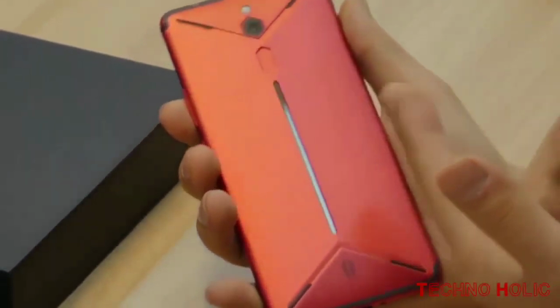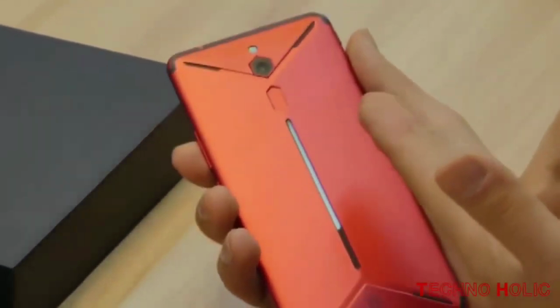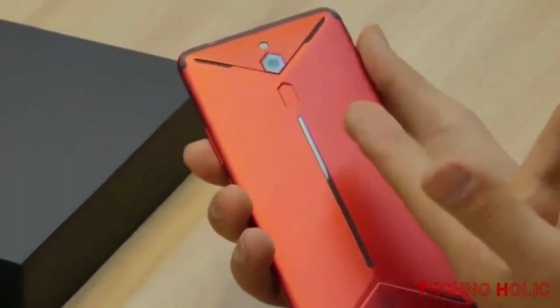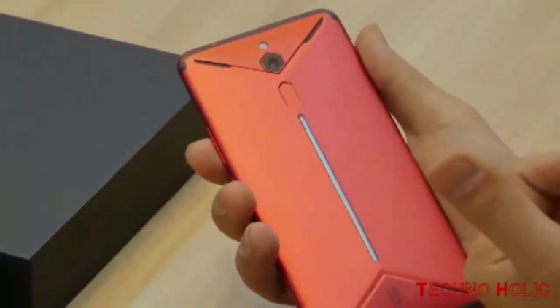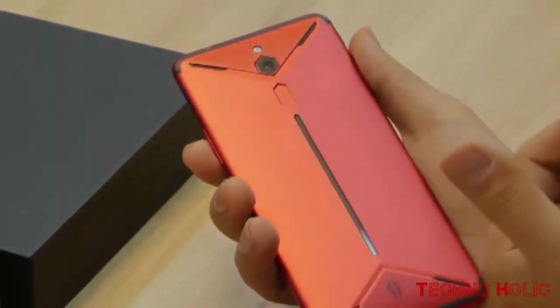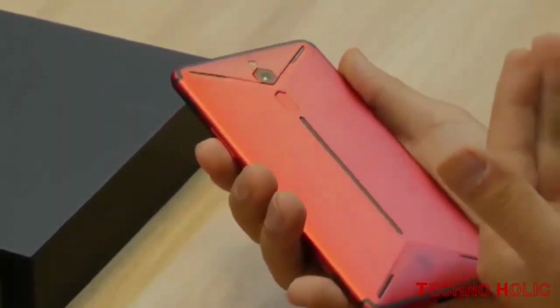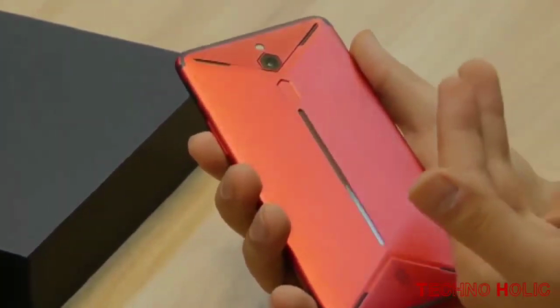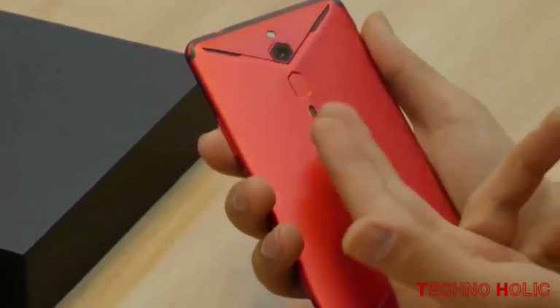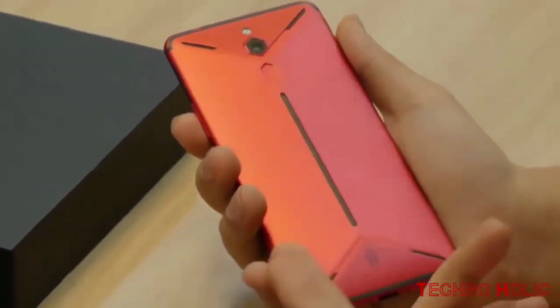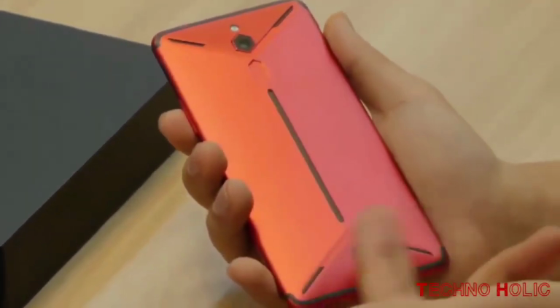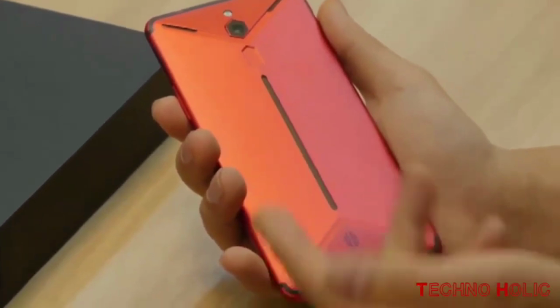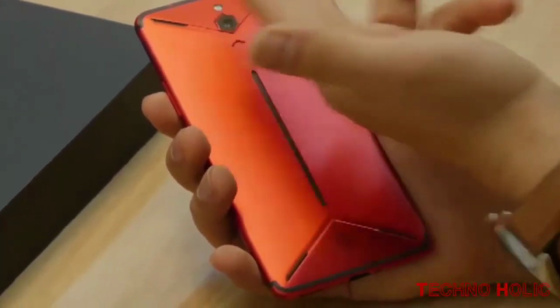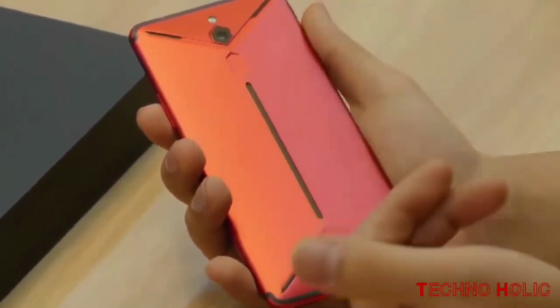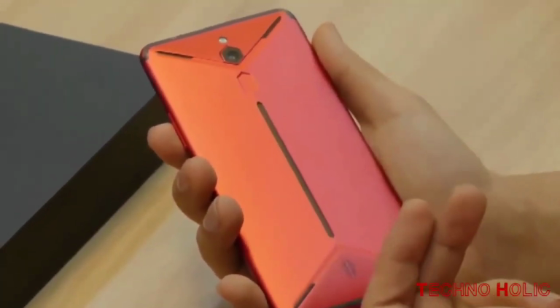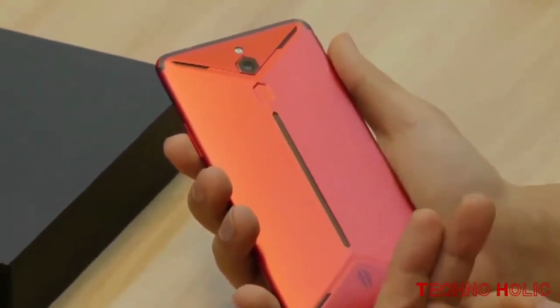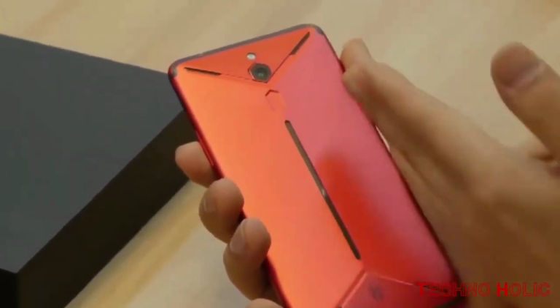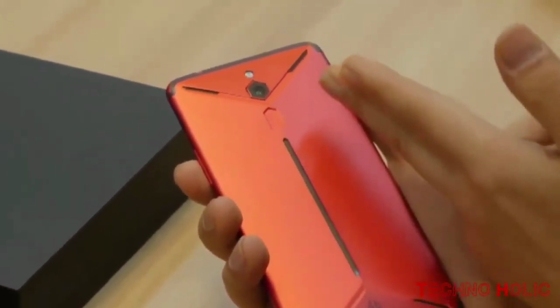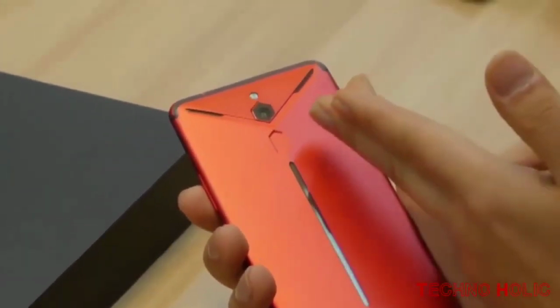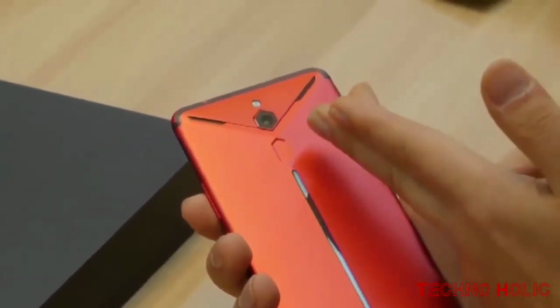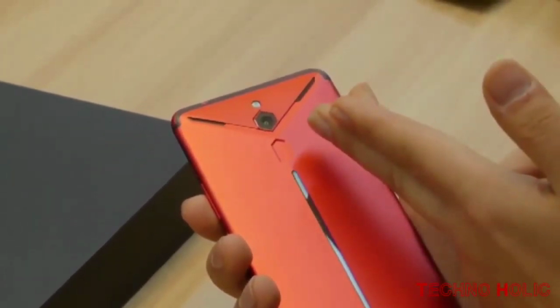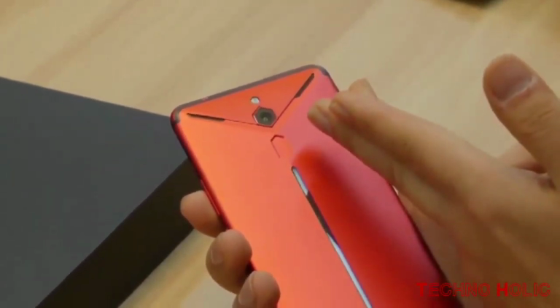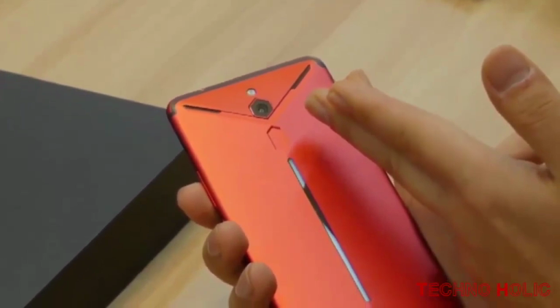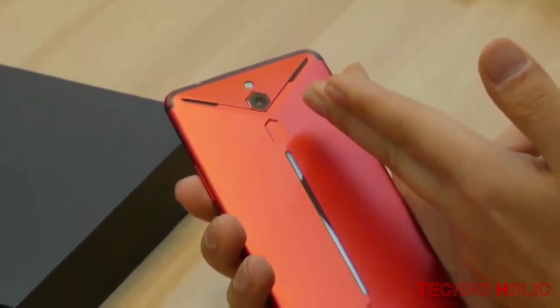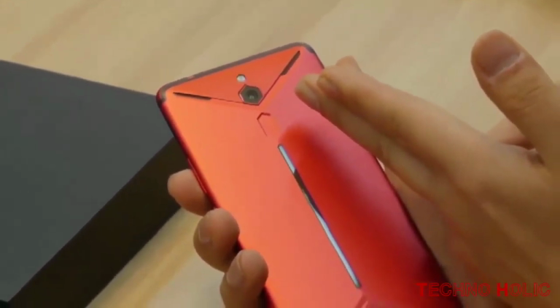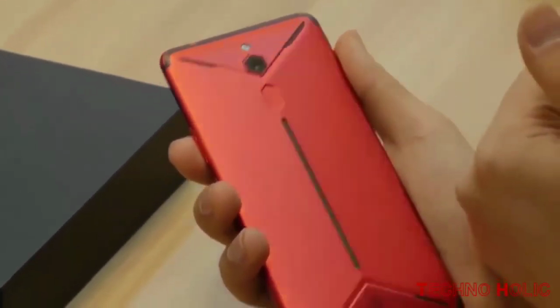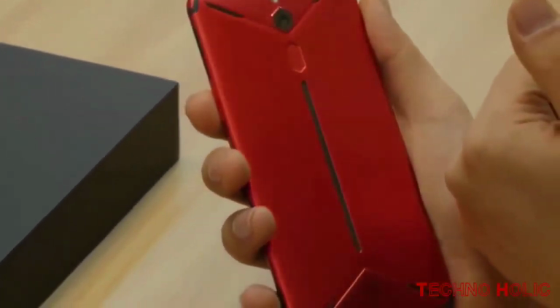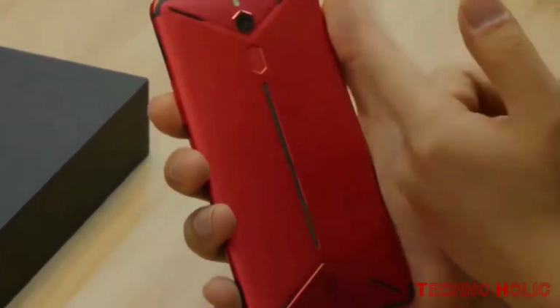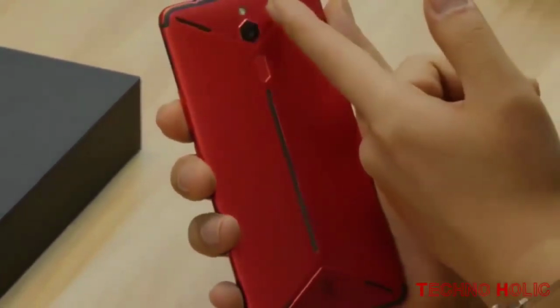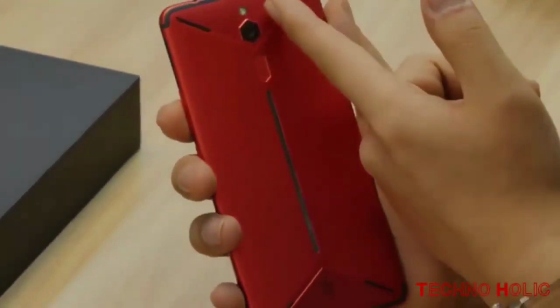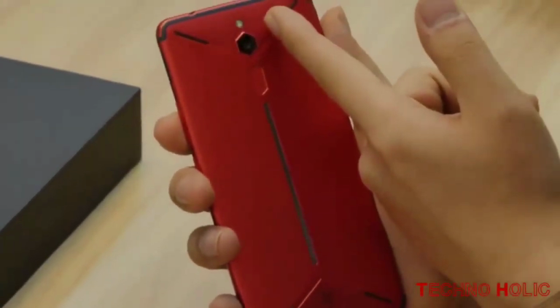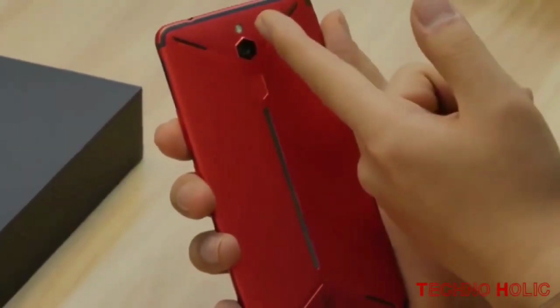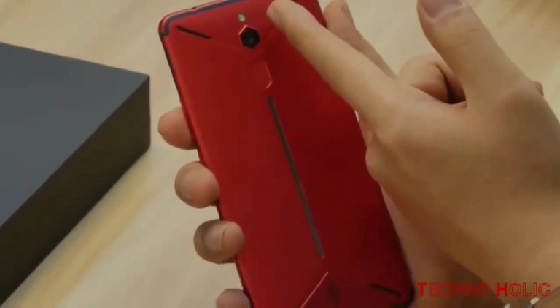Cameras seem like an afterthought. There's a 16MP camera with an f/1.8 lens on the back and an 8MP camera up front. The first version of the Red Magic phone had a 24MP camera with an f/1.7 lens for comparison — strange, yes?